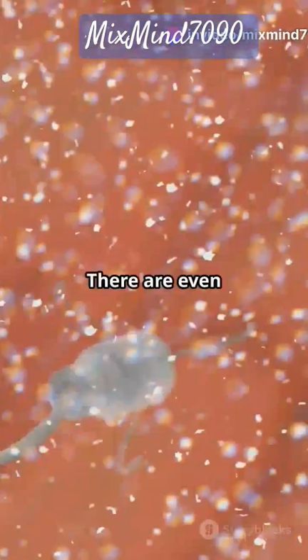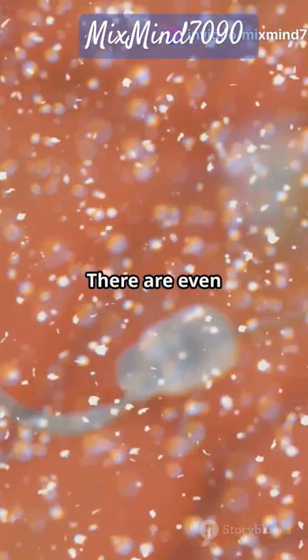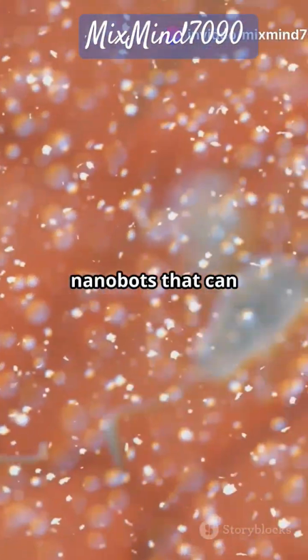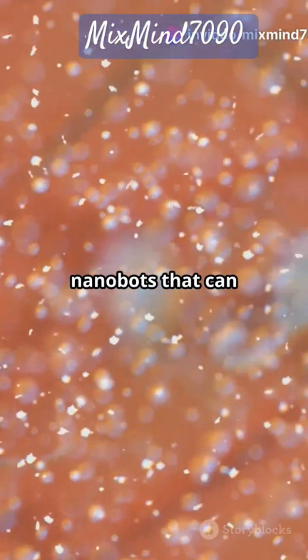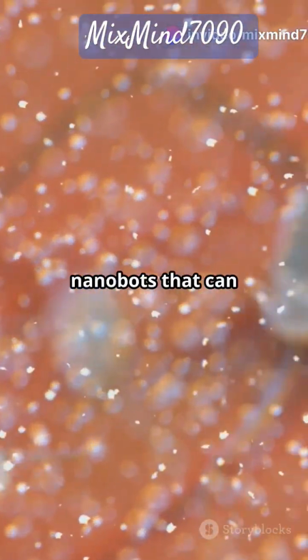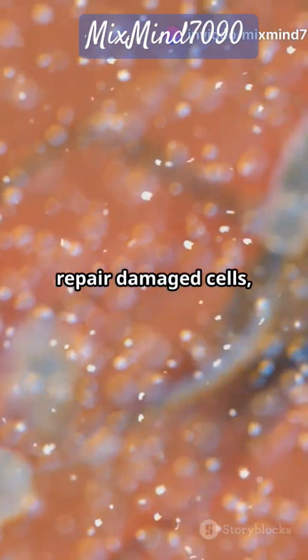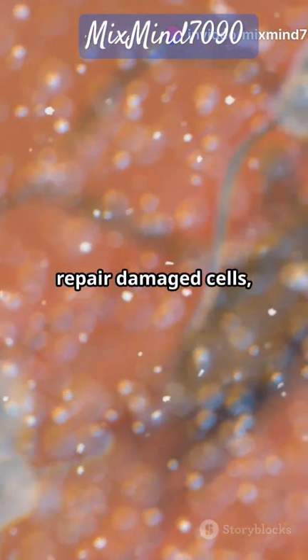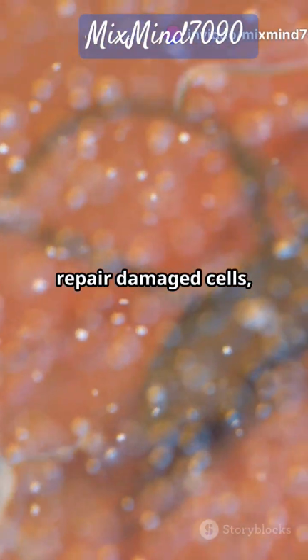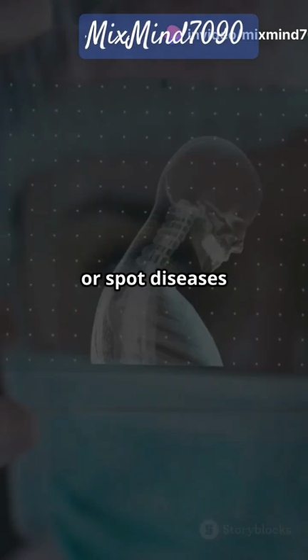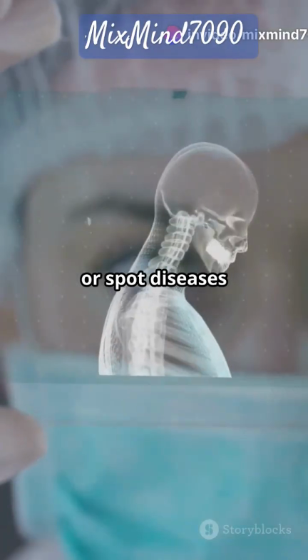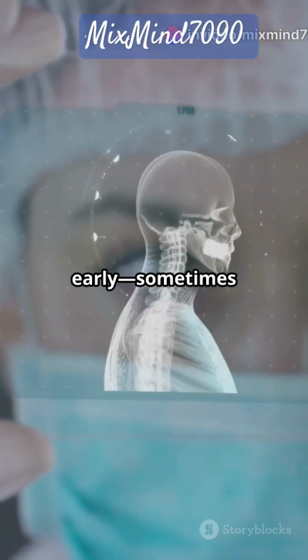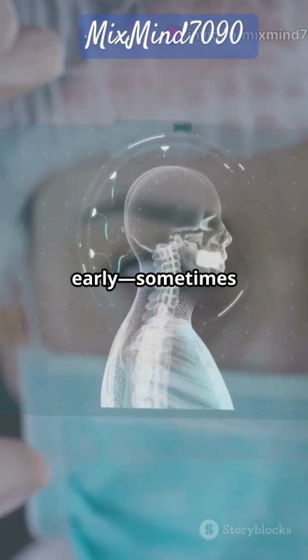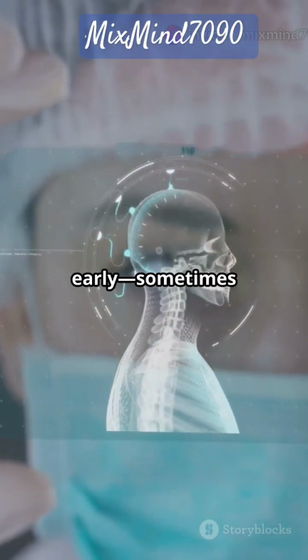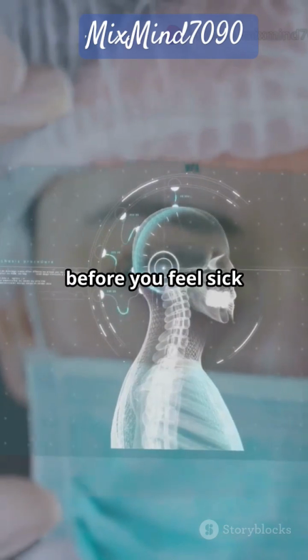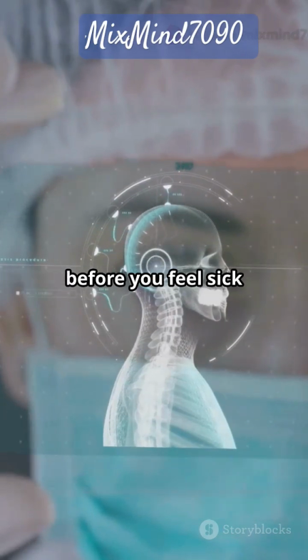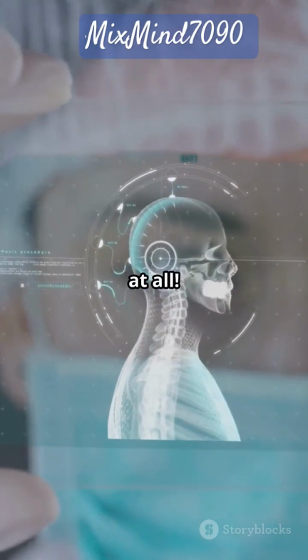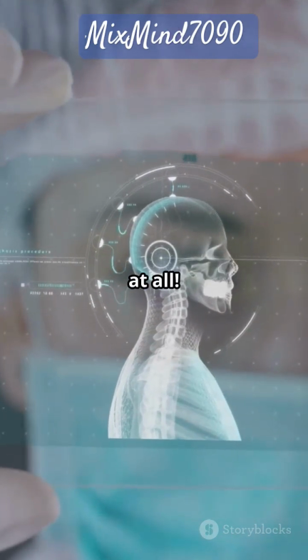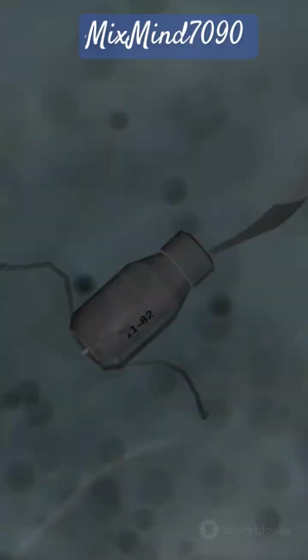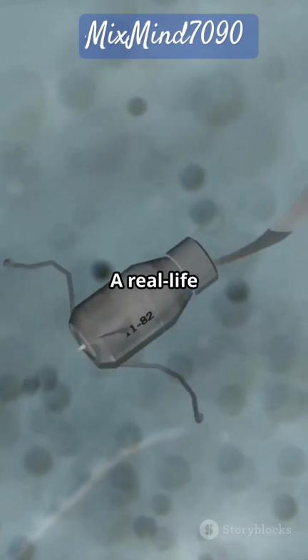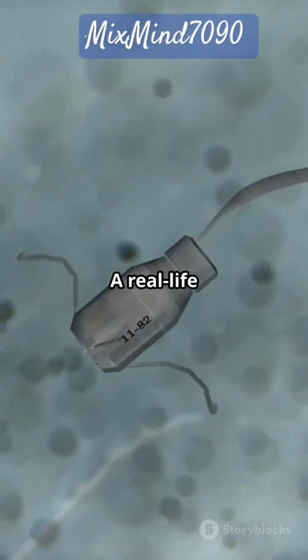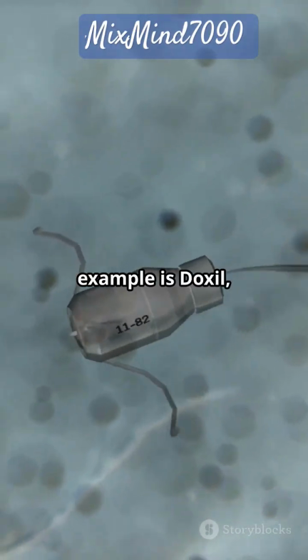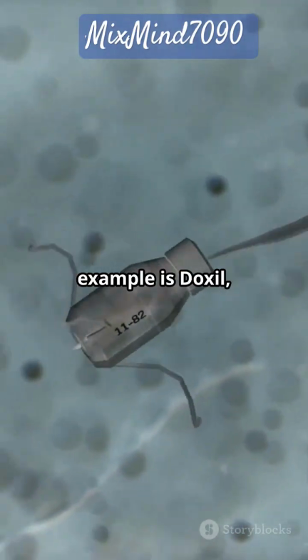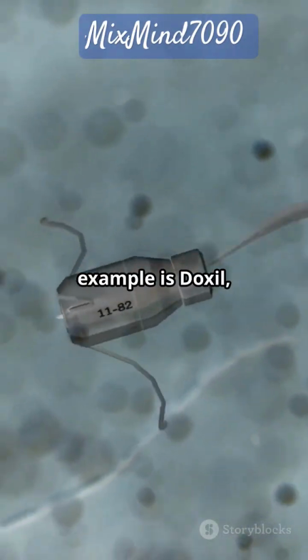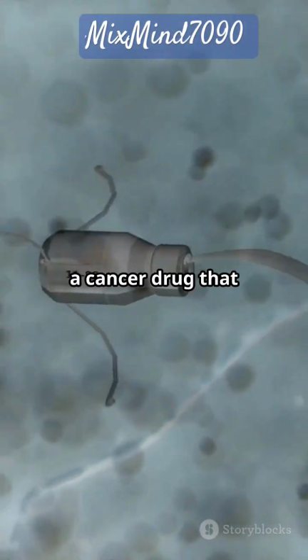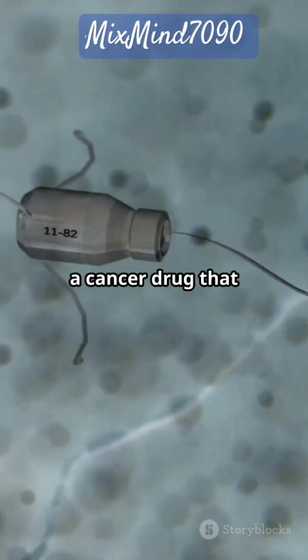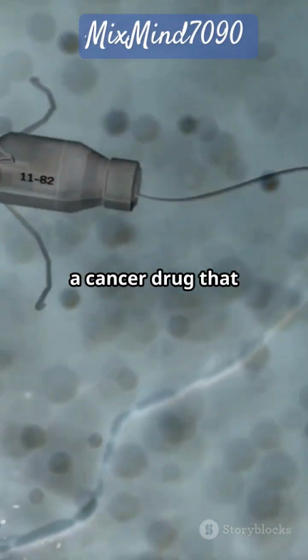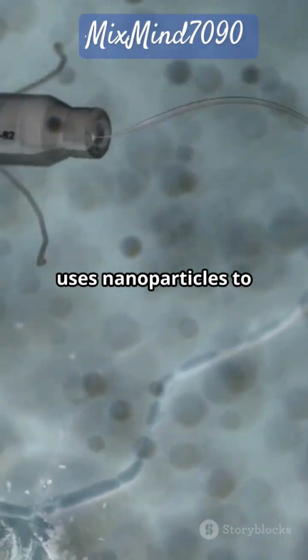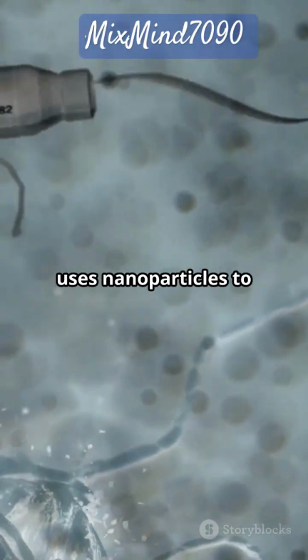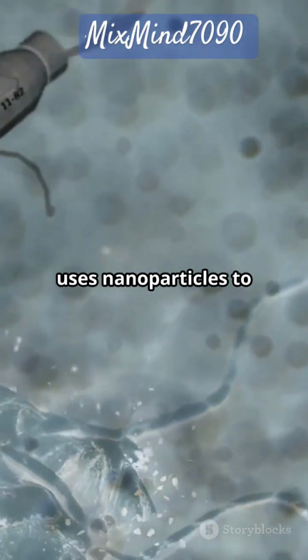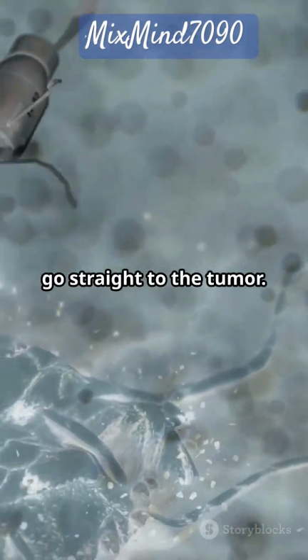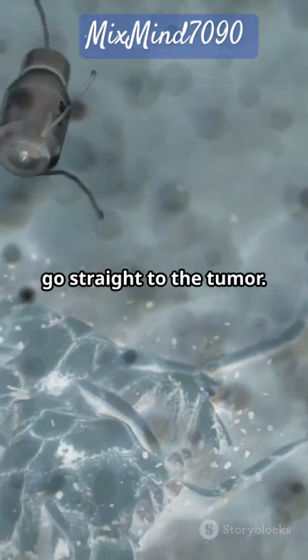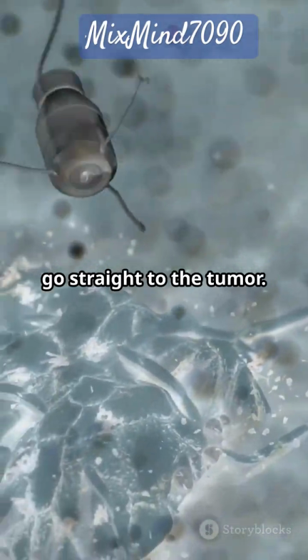There are even nanobots that can repair damaged cells or spot diseases early, sometimes before you feel sick at all. A real-life example is Doxyl, a cancer drug that uses nanoparticles to go straight to the tumor.